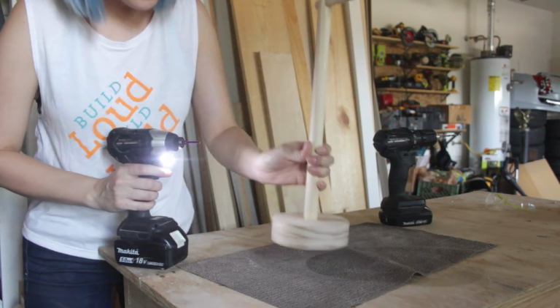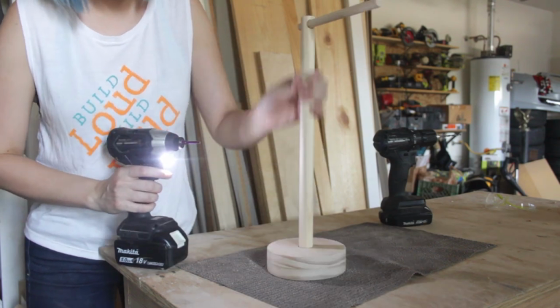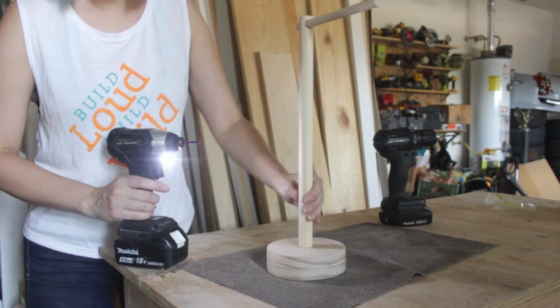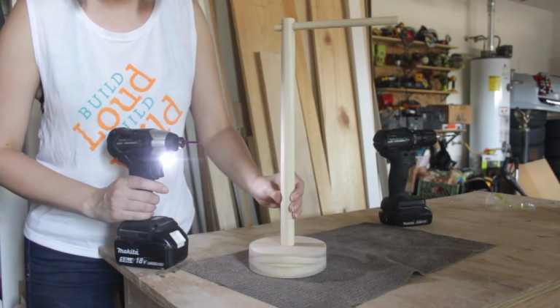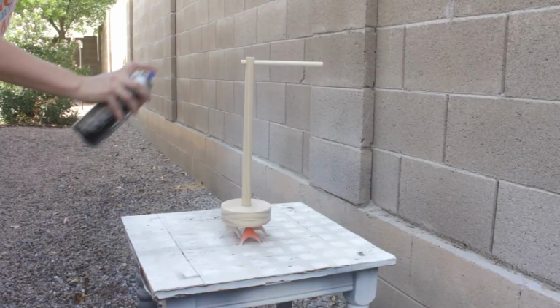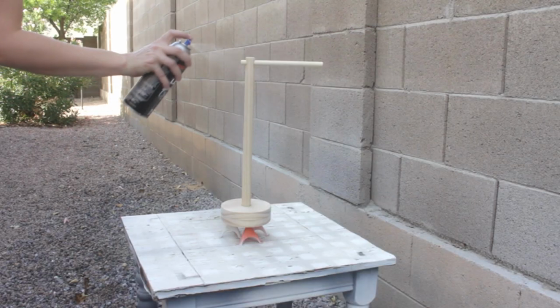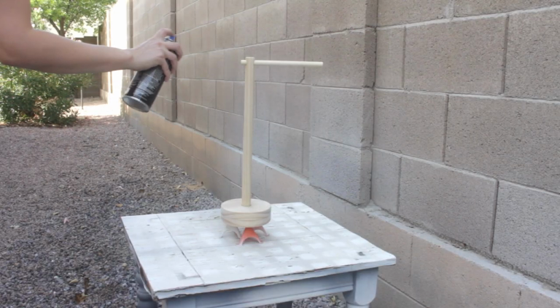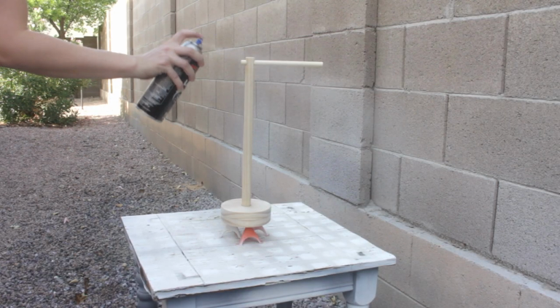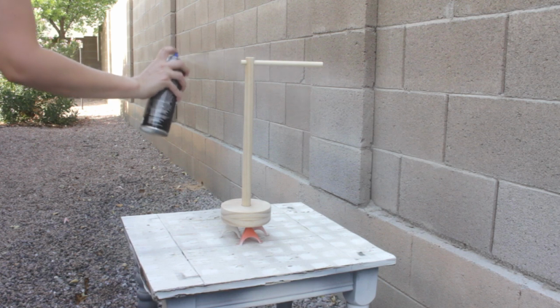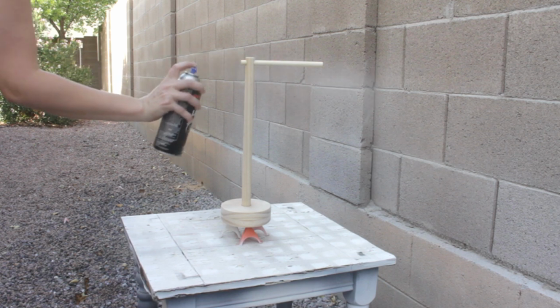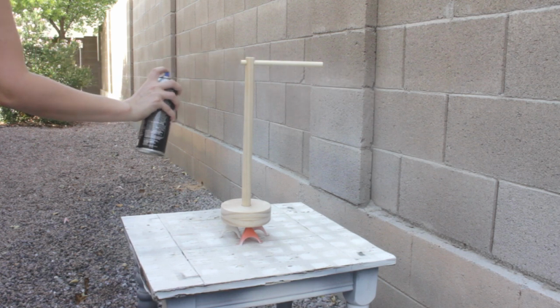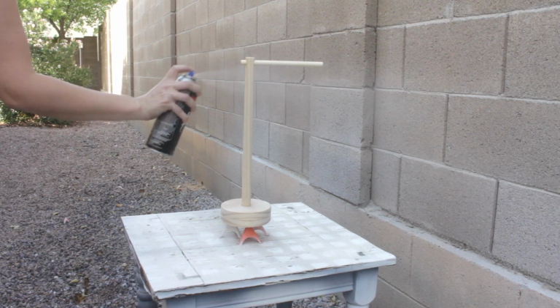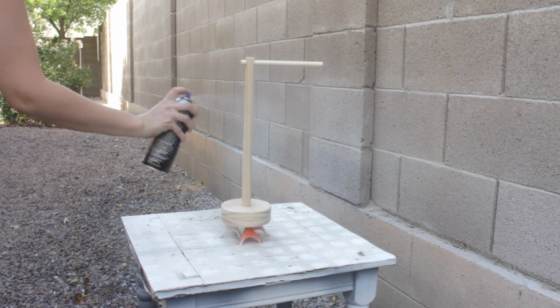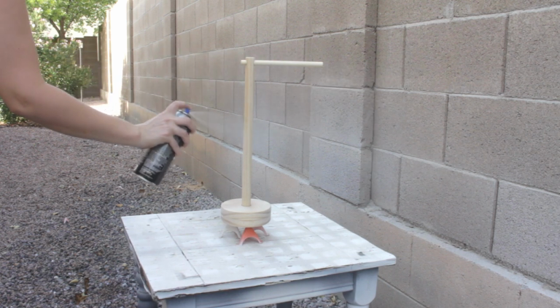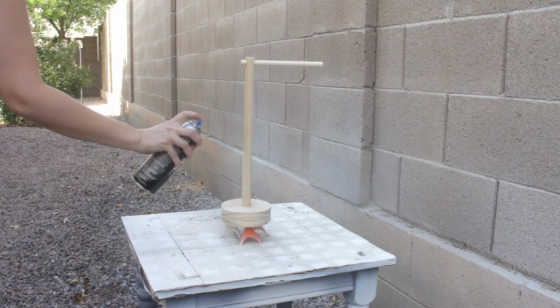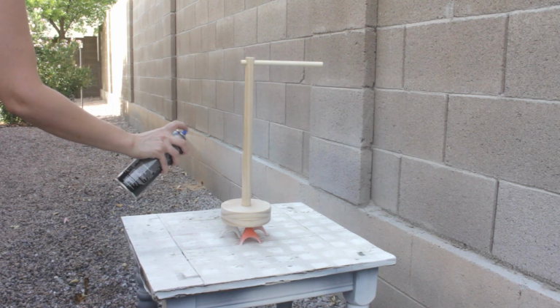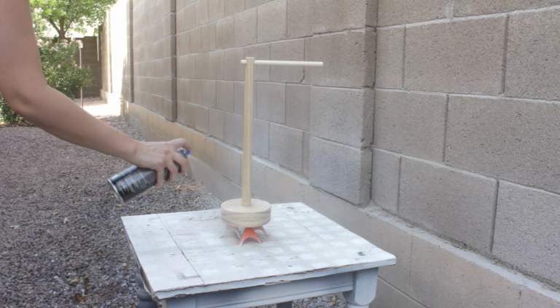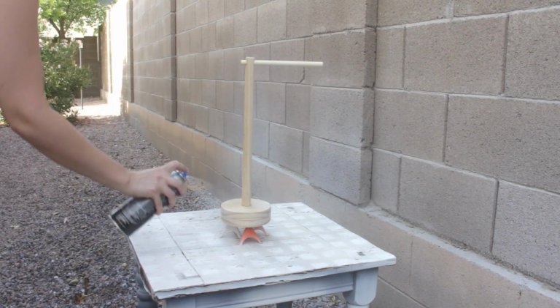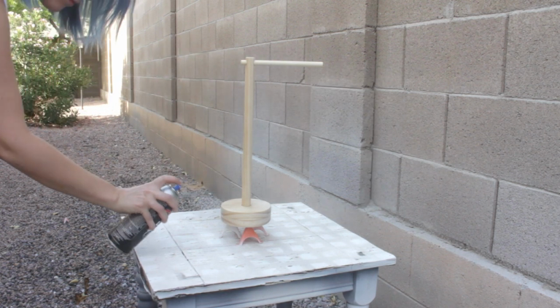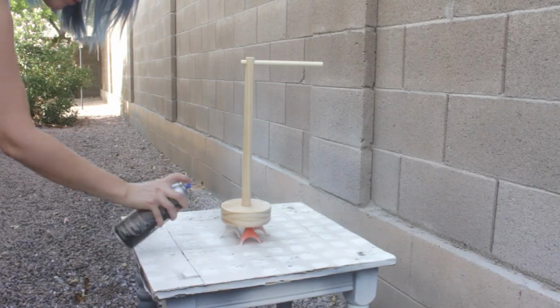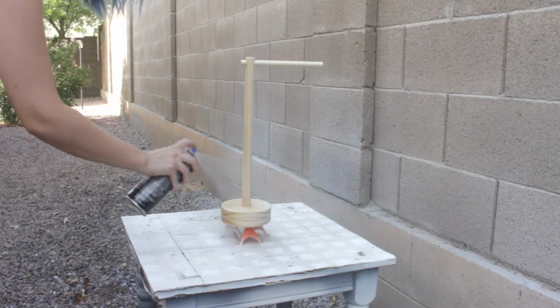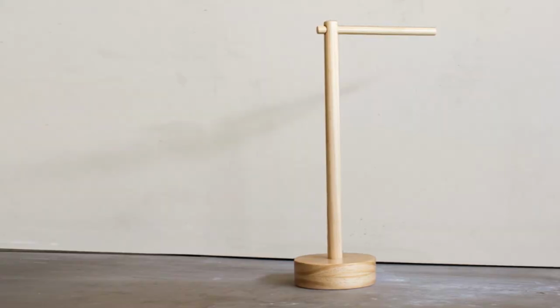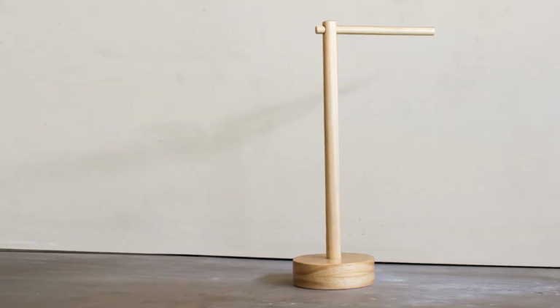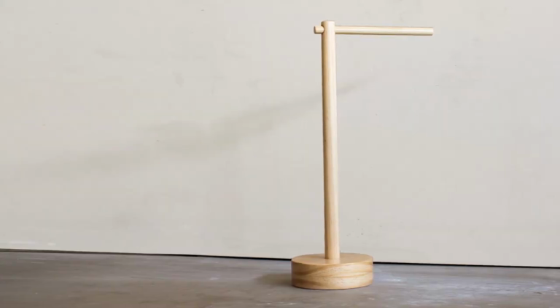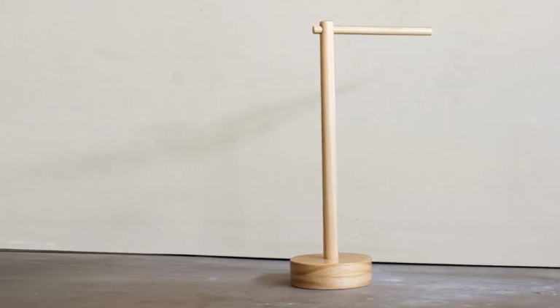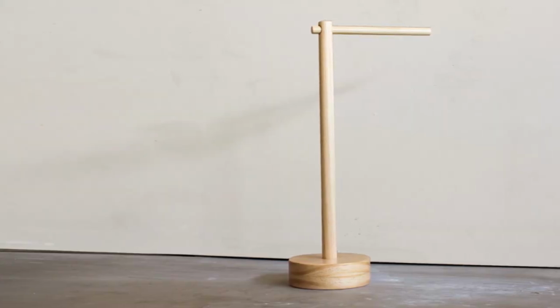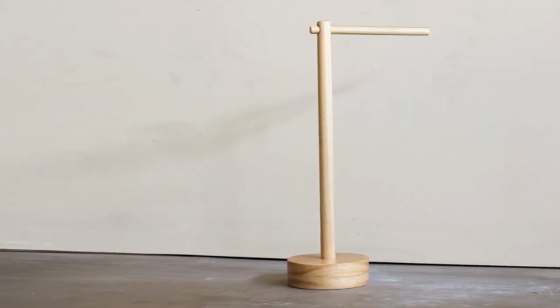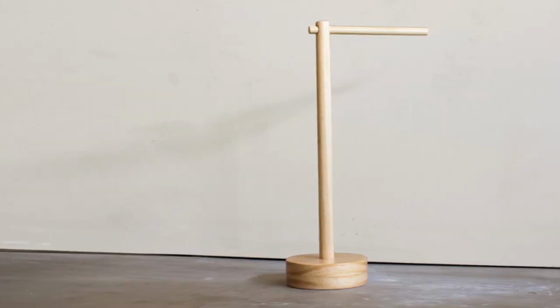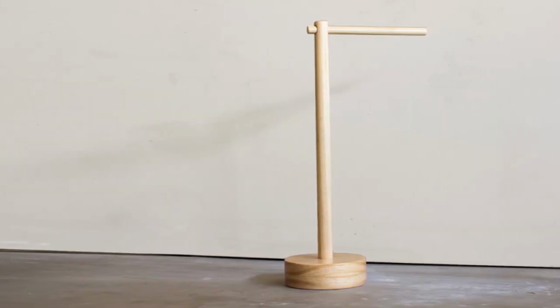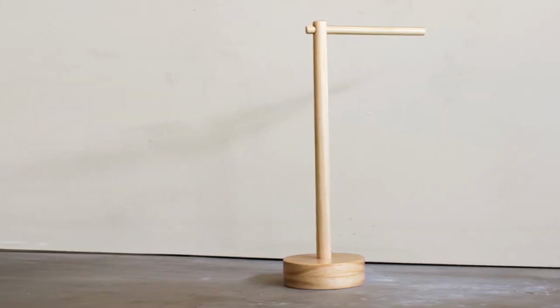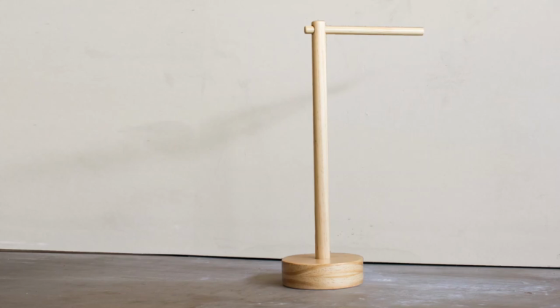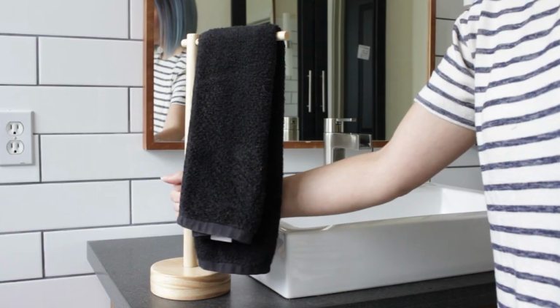I sanded the wood up to a 320 grit and then applied 3 heavy coats of clear satin lacquer. This will protect the wood from wet drippy hands. I allowed the lacquer to dry for a couple of hours and then took it to my bathroom to see how it worked.